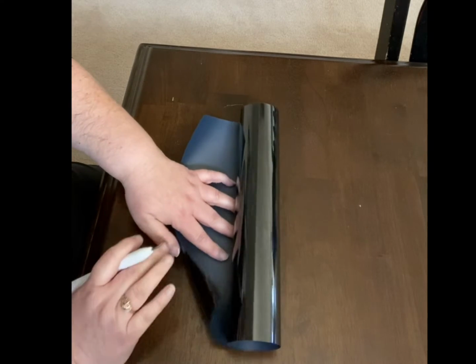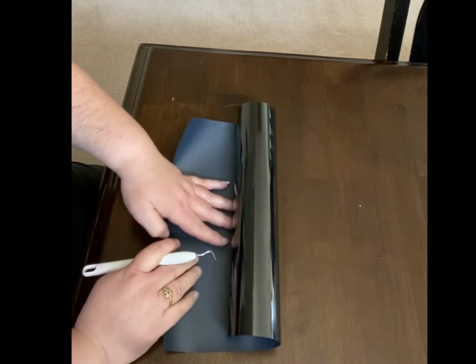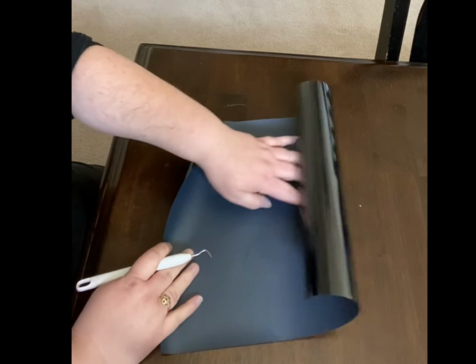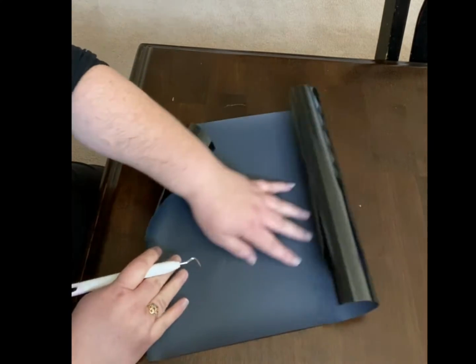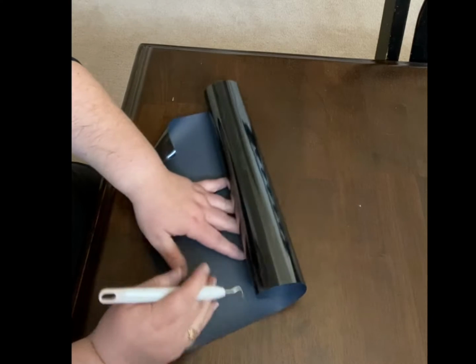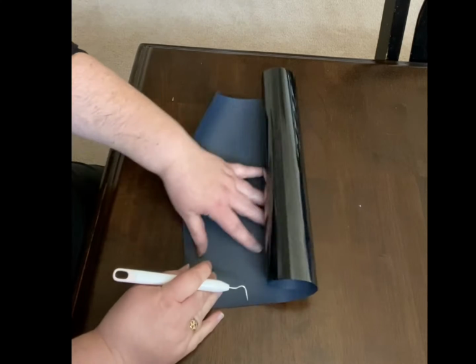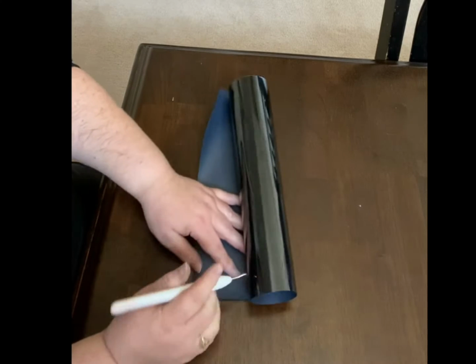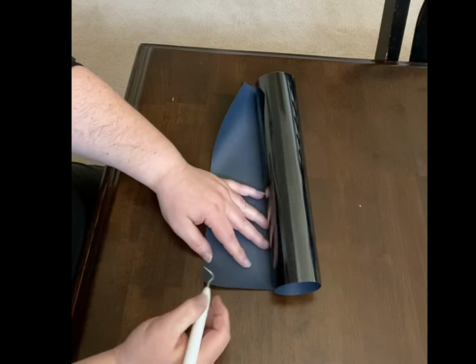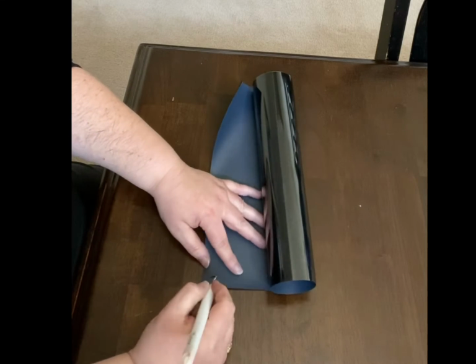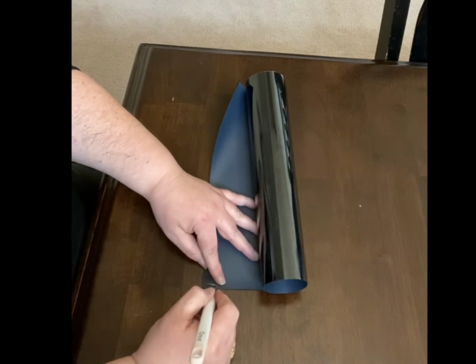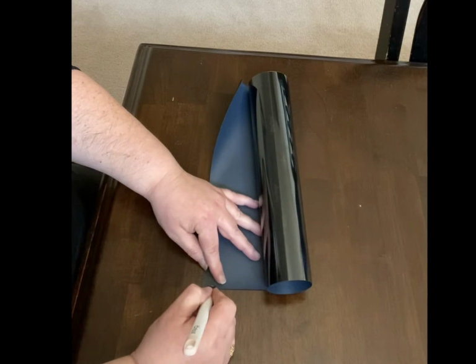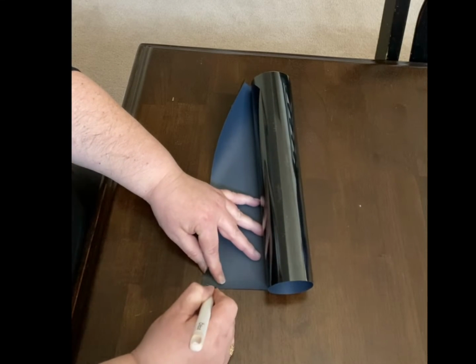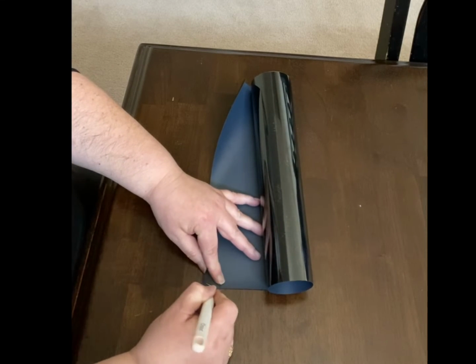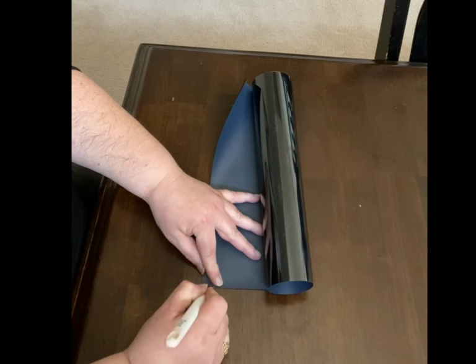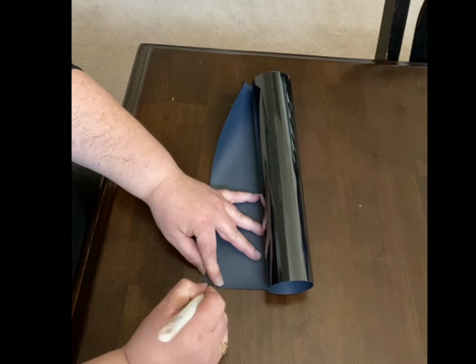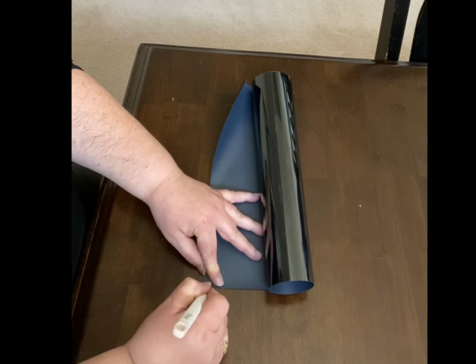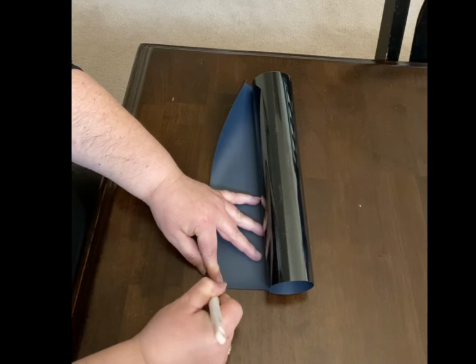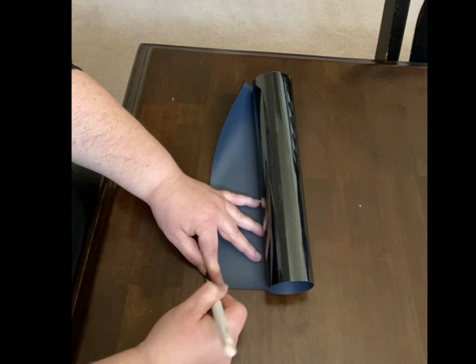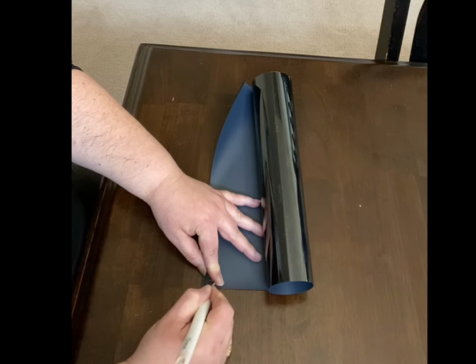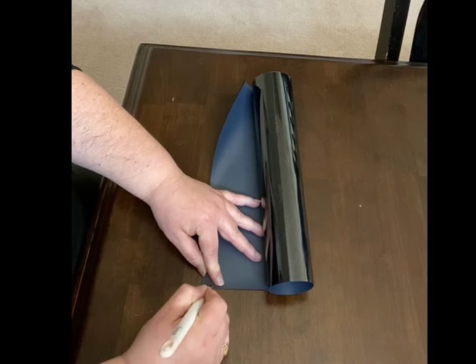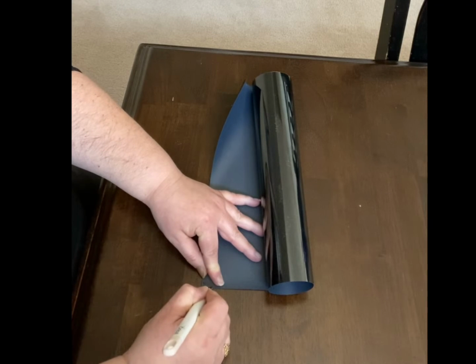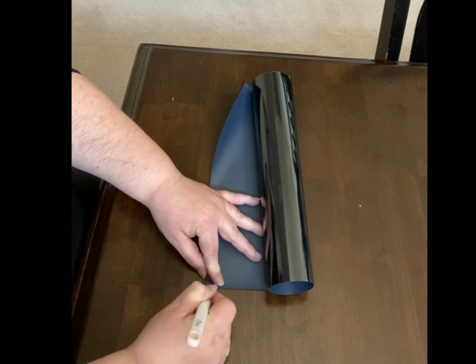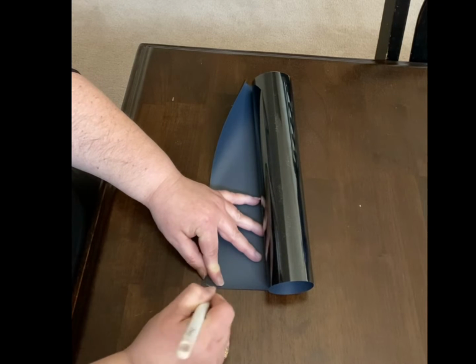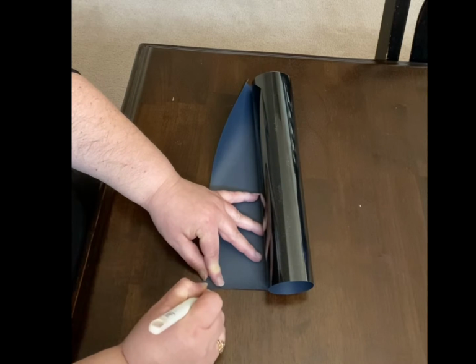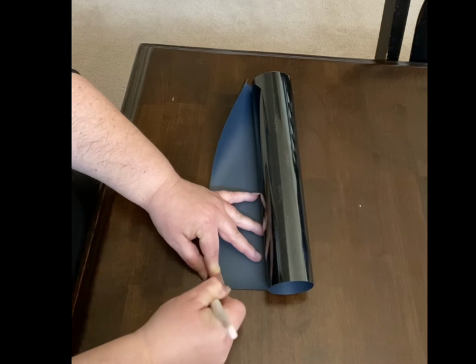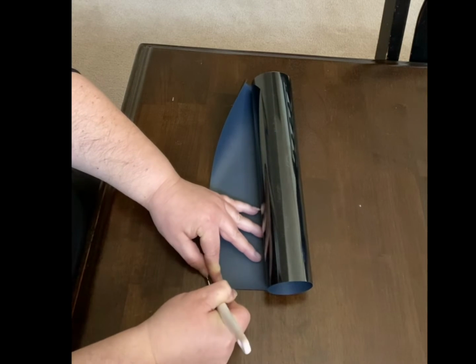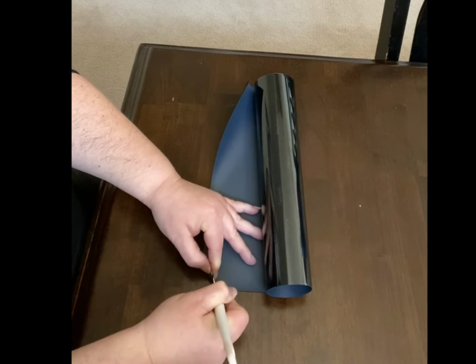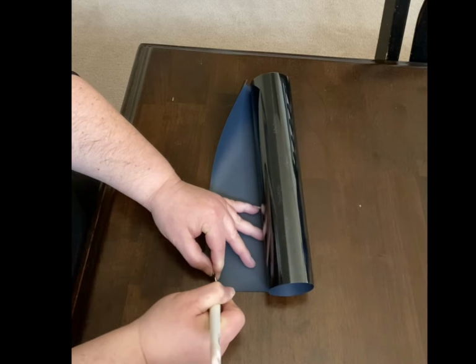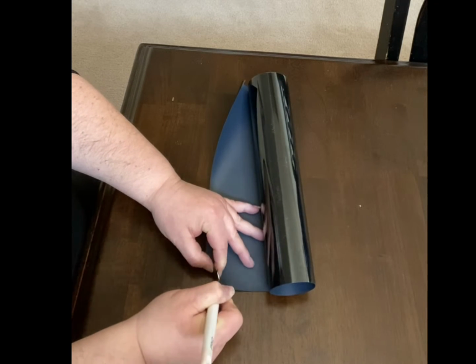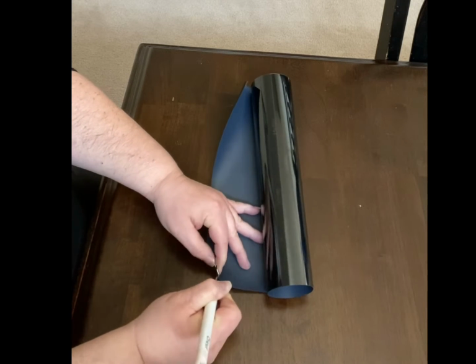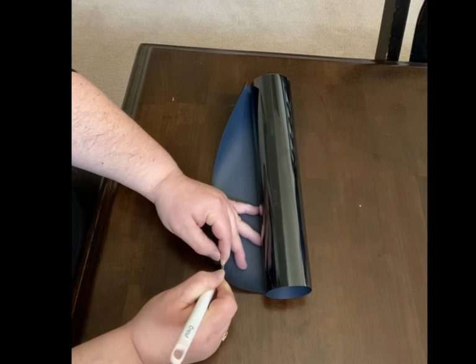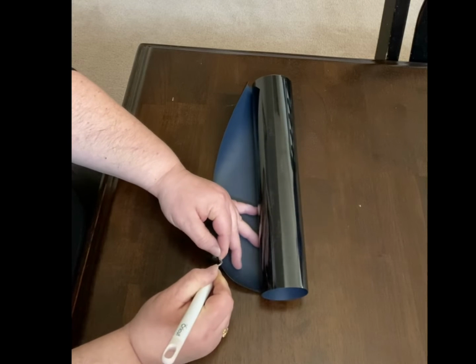Now that you have the design cut out, you're going to do what's called weeding, which is removing the excess vinyl away from your design.